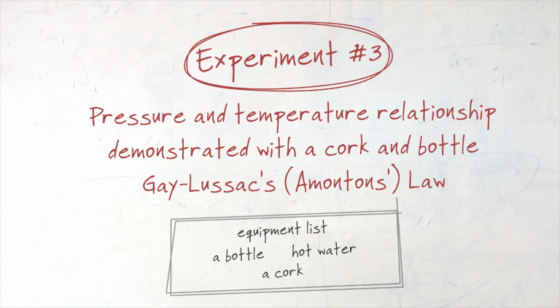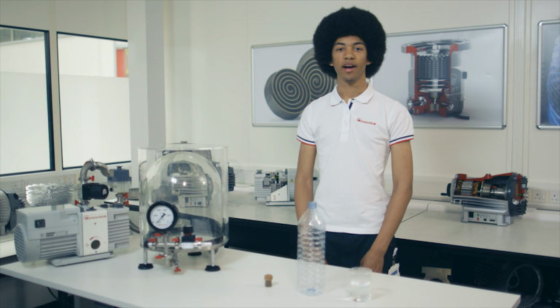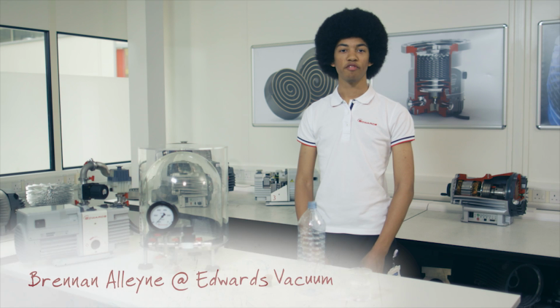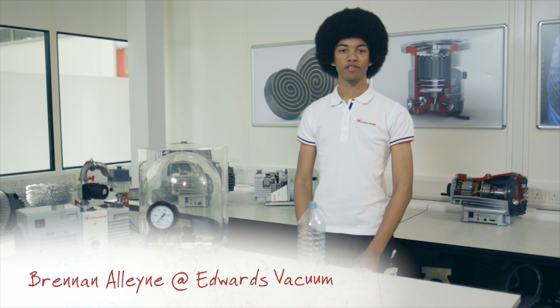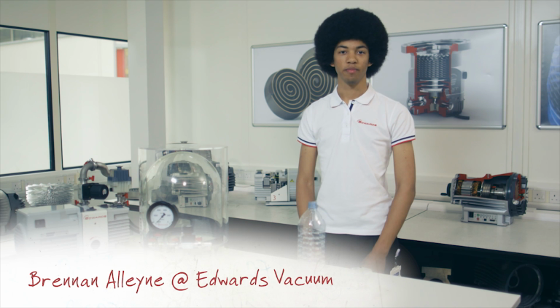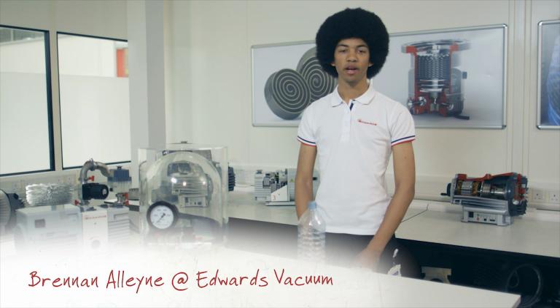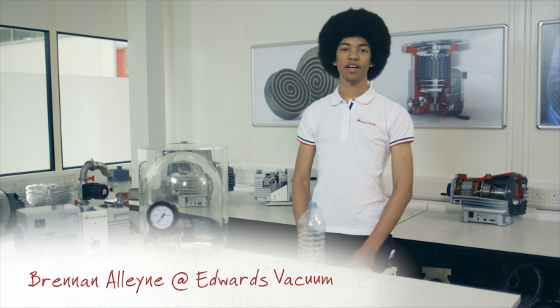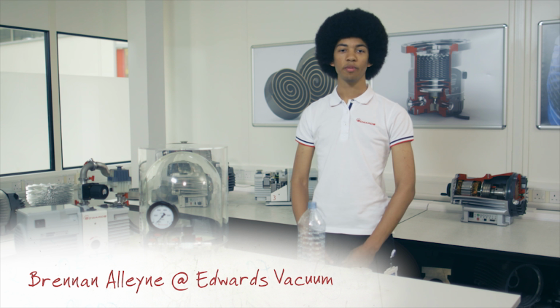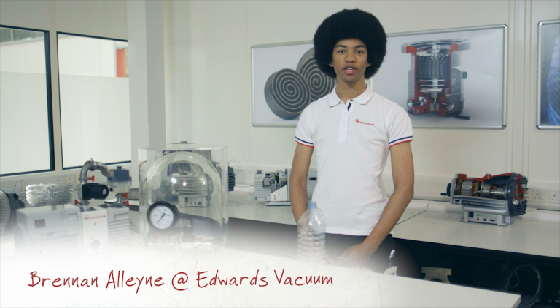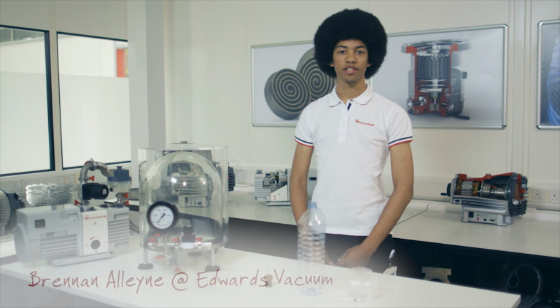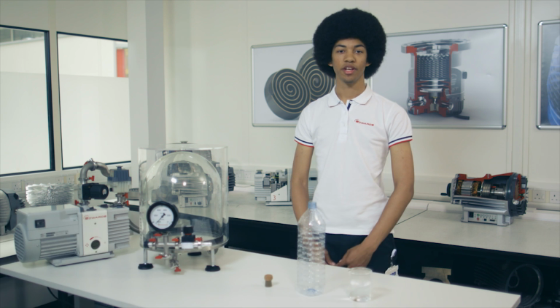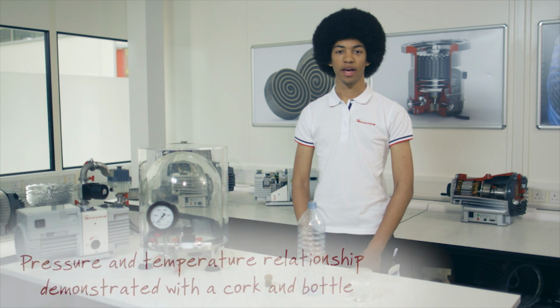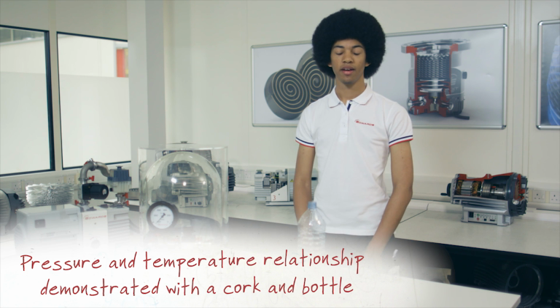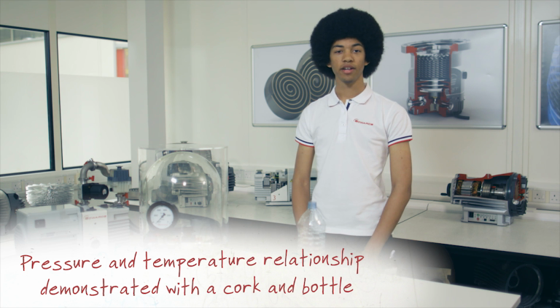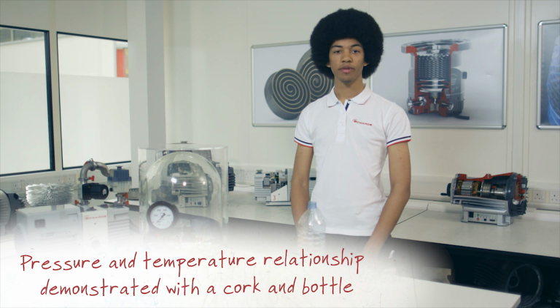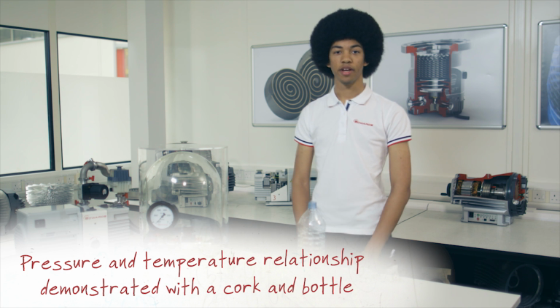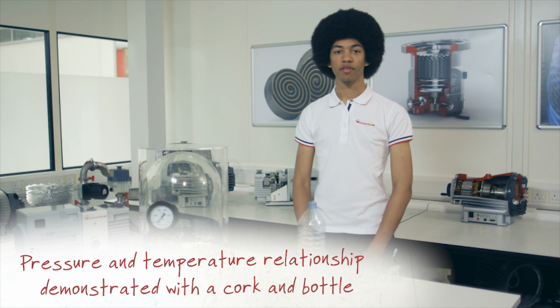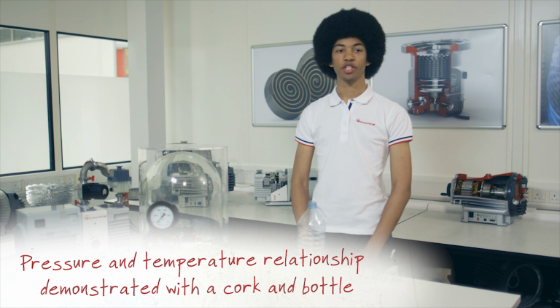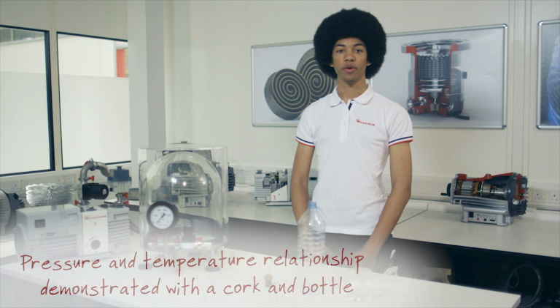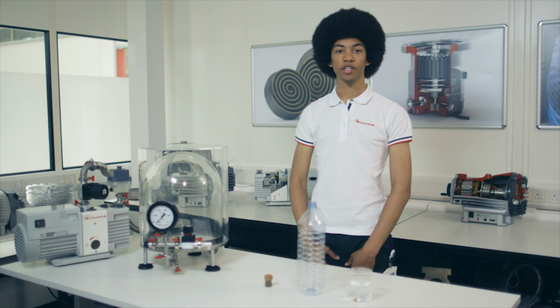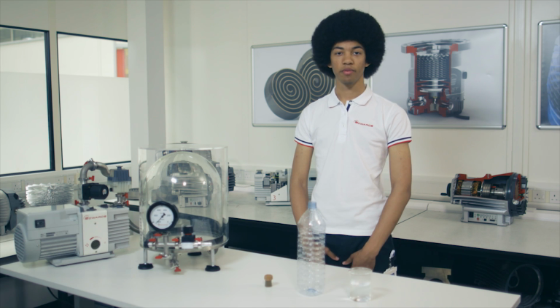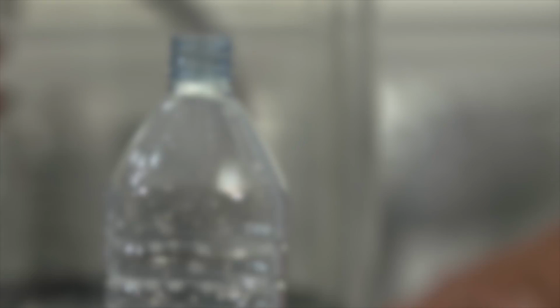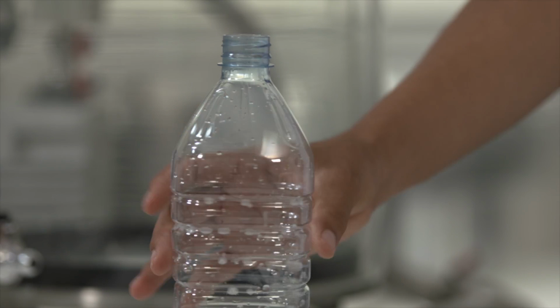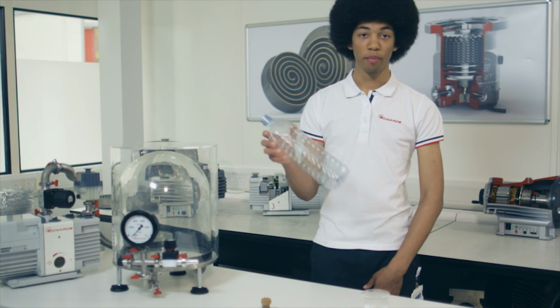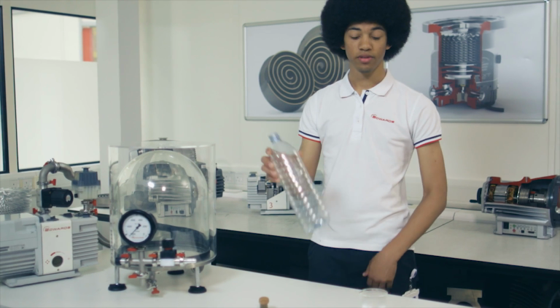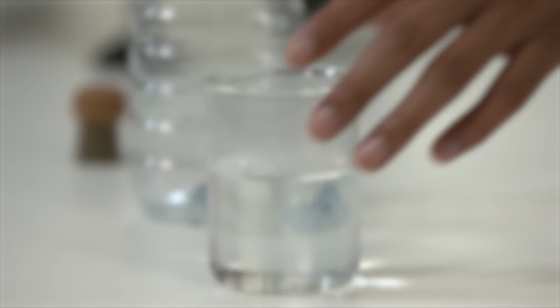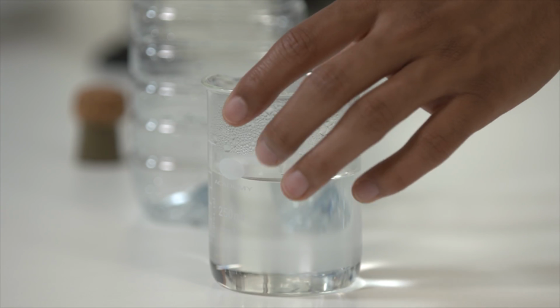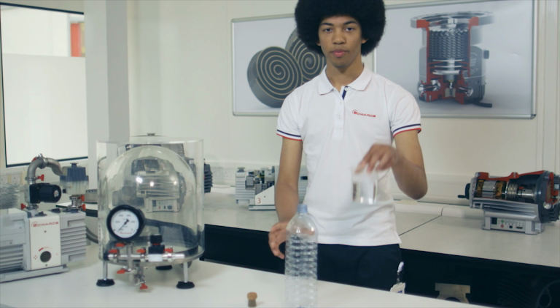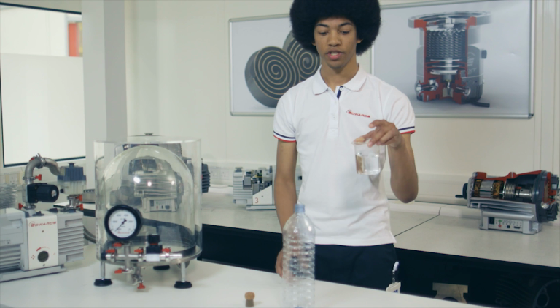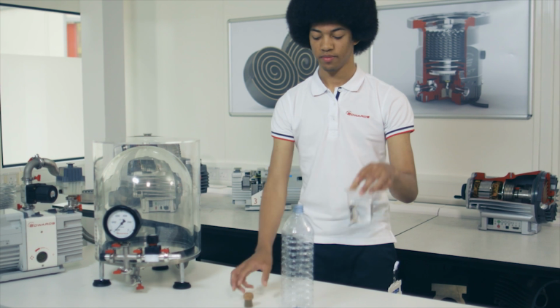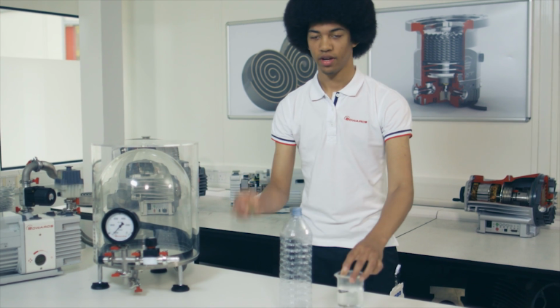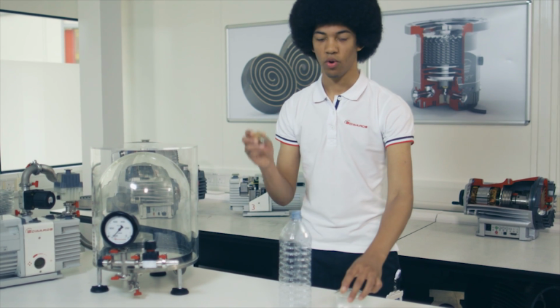Hi, I'm Brennan from Edwards Vacuum and I'm here today in our Global Technology Centre in the UK. I'd like to demonstrate the relationship between pressure and temperature using a bottle, some hot water and a cork.